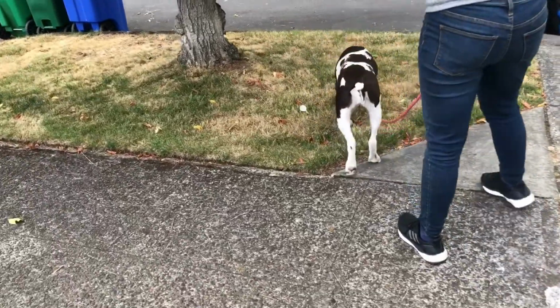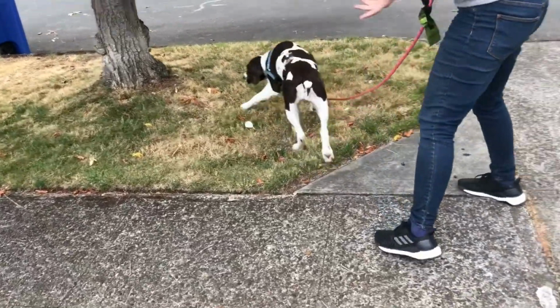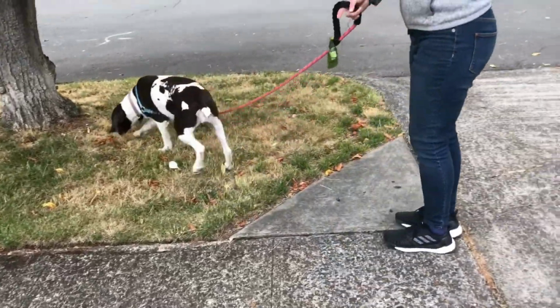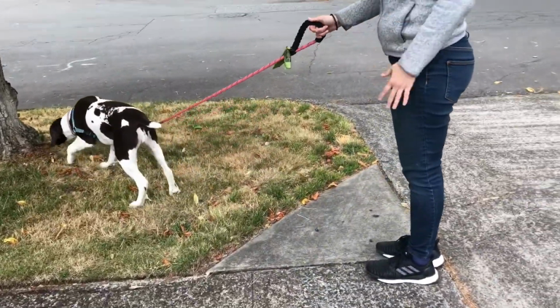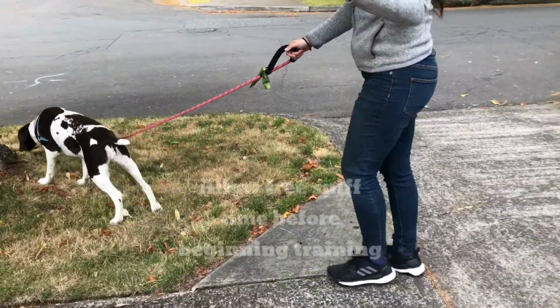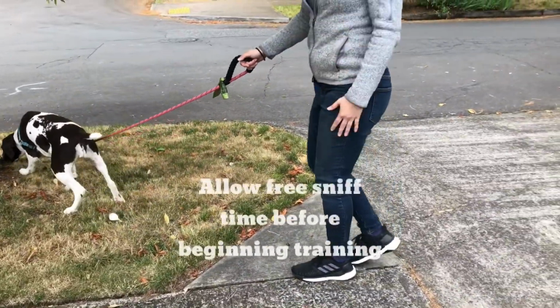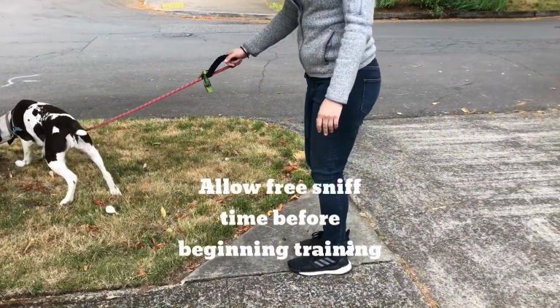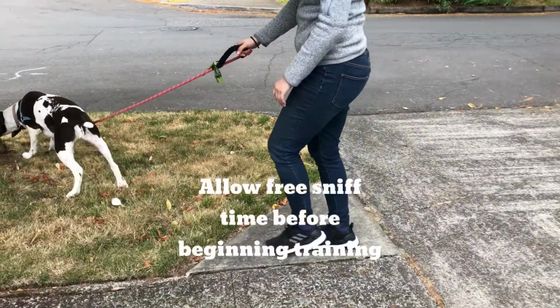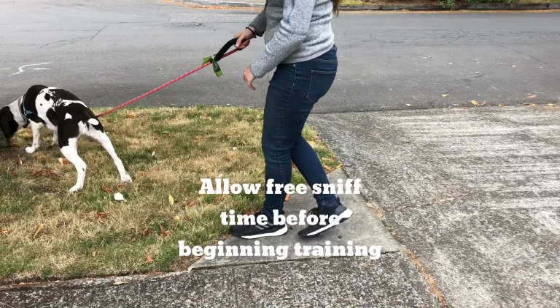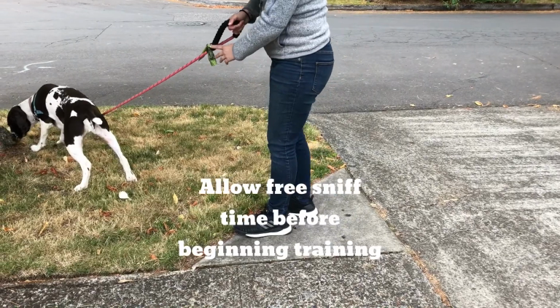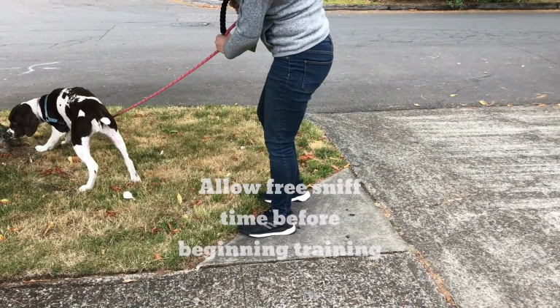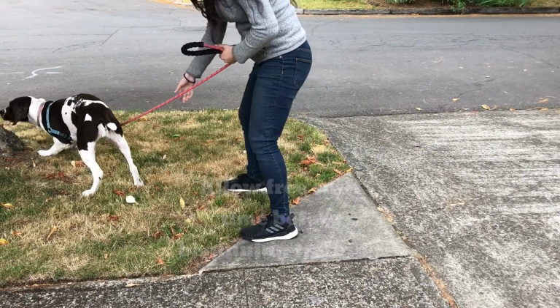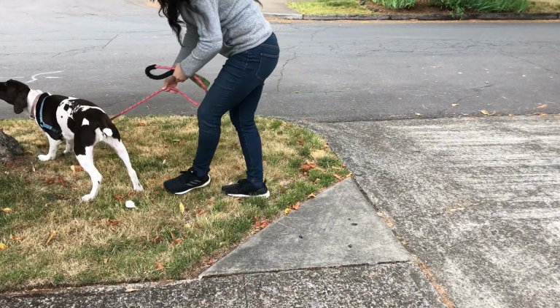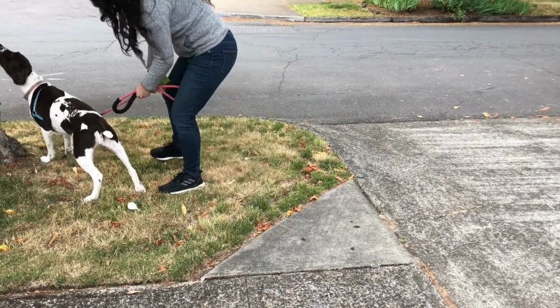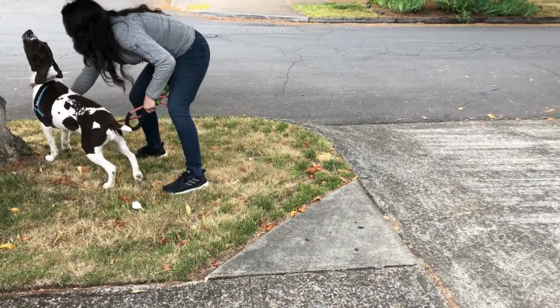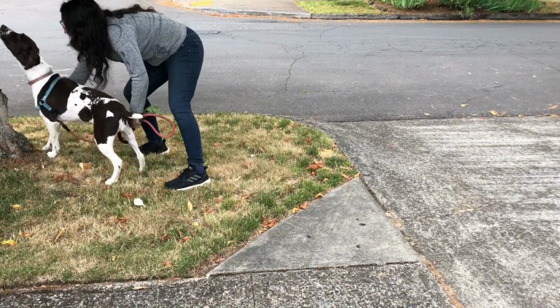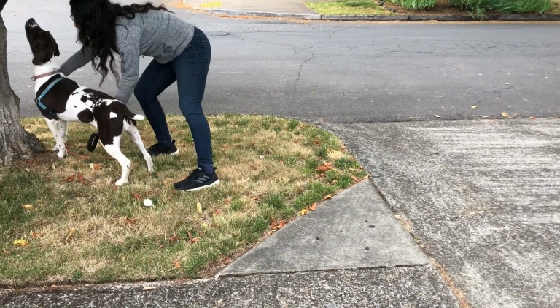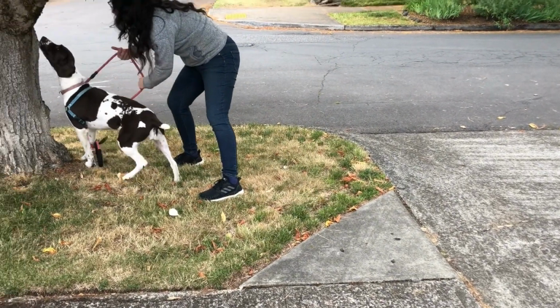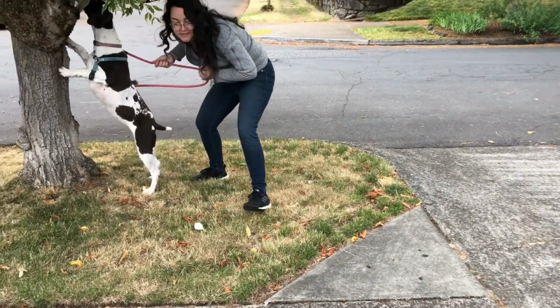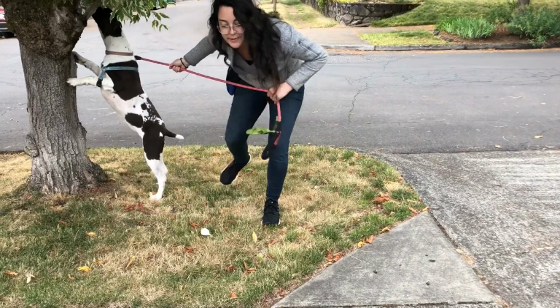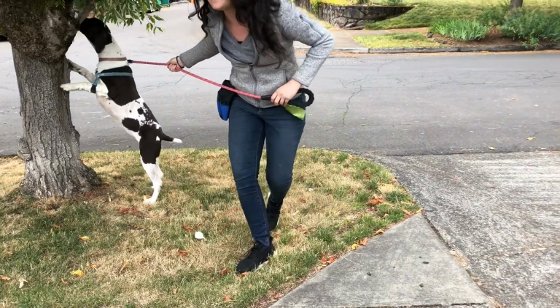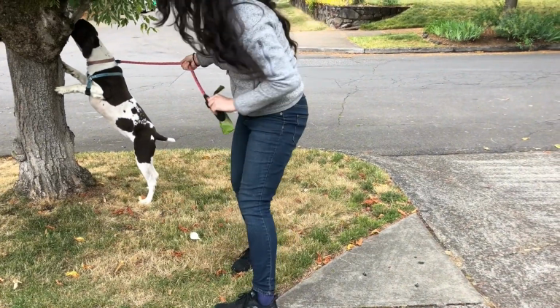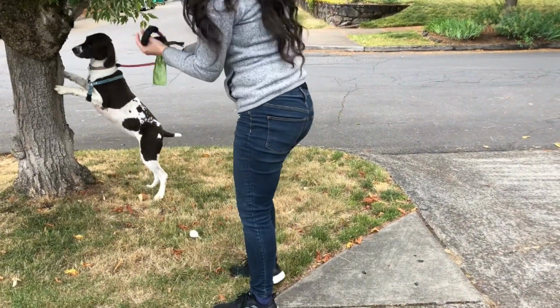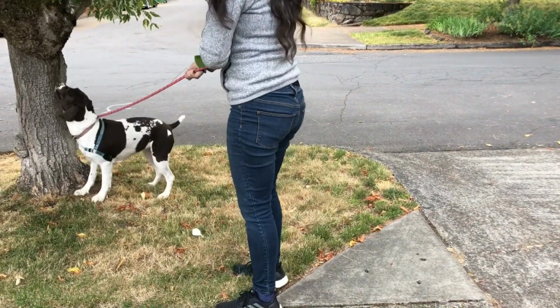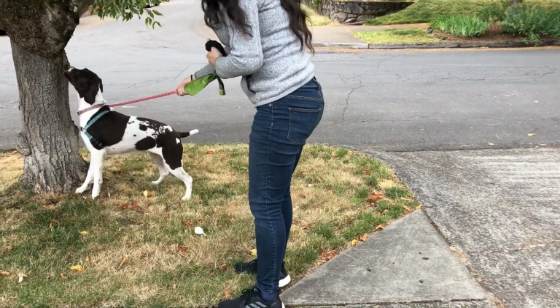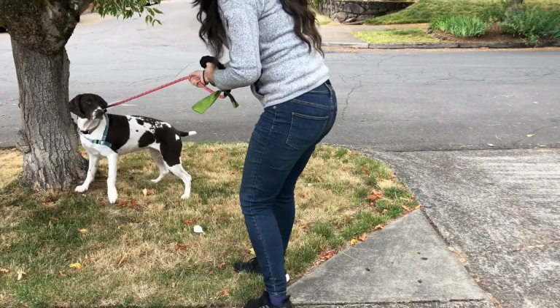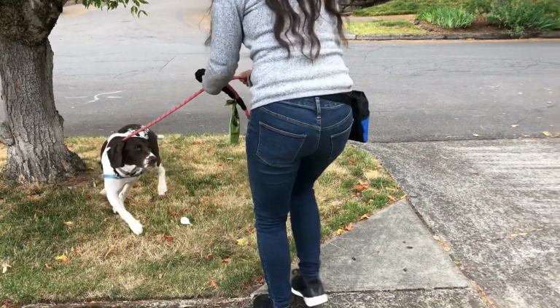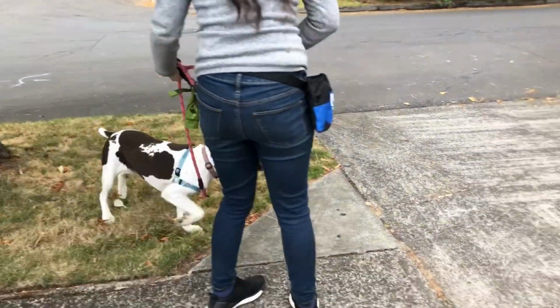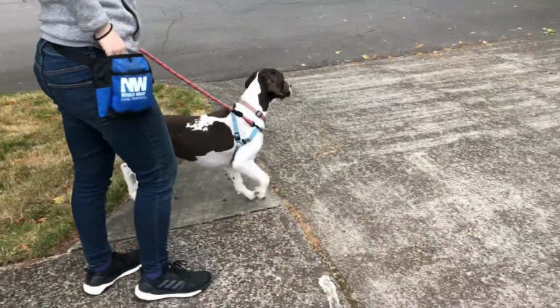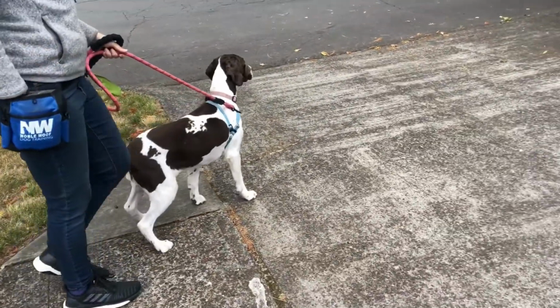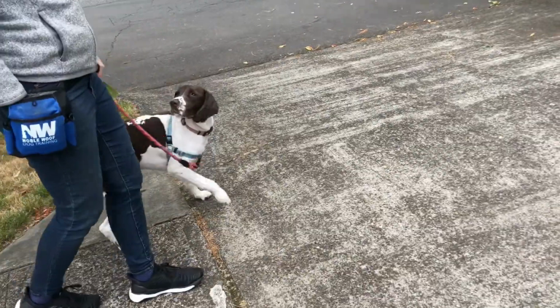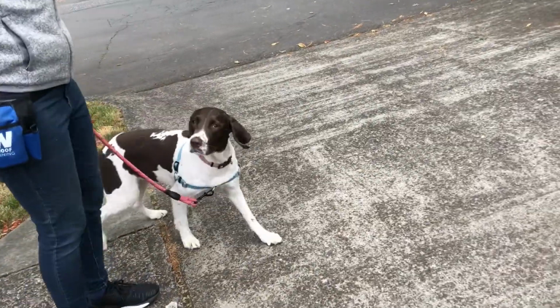So I let her sniff for three to five minutes at the beginning of the walk. Then, after she's had a good amount of sniffing, I'm going to say, Lily, let's go. Ready? Easy.